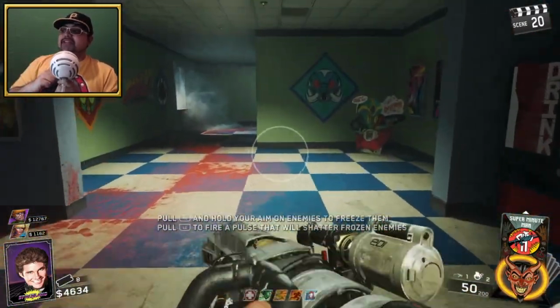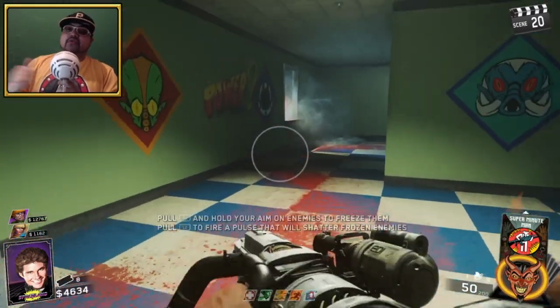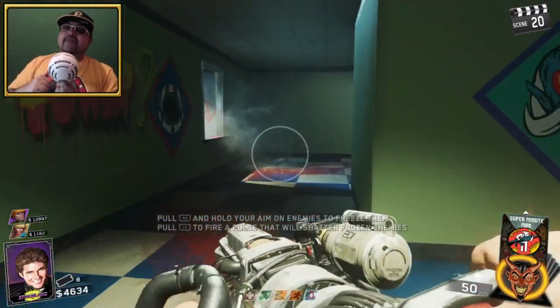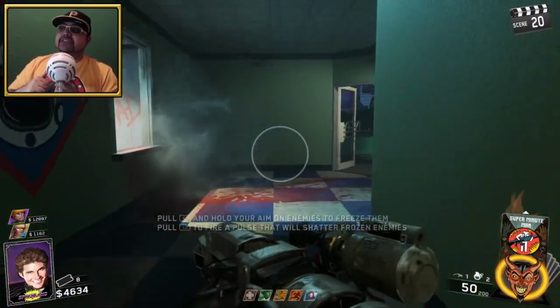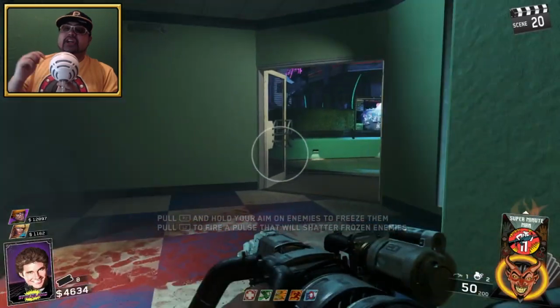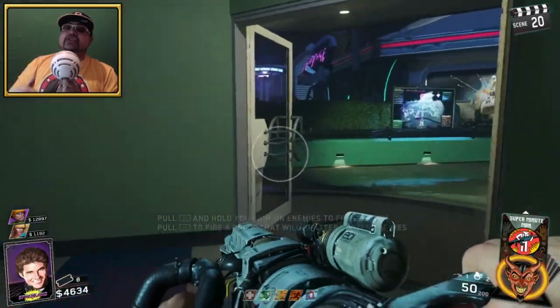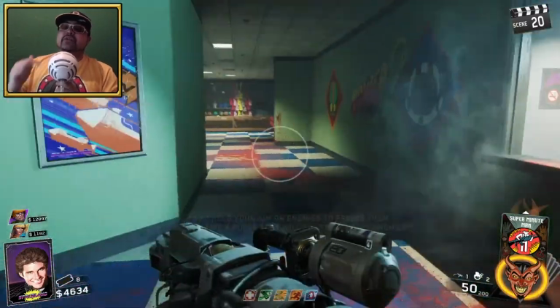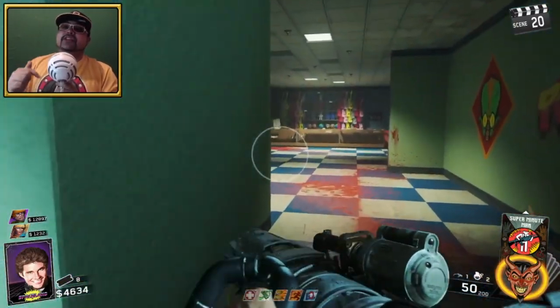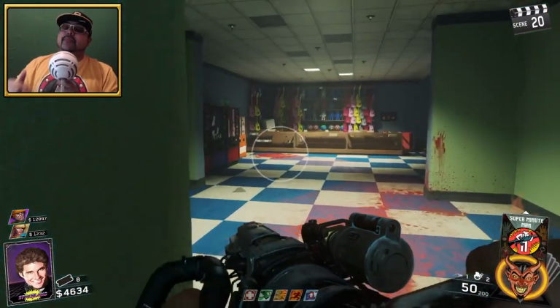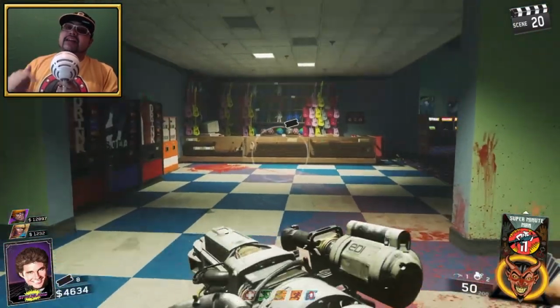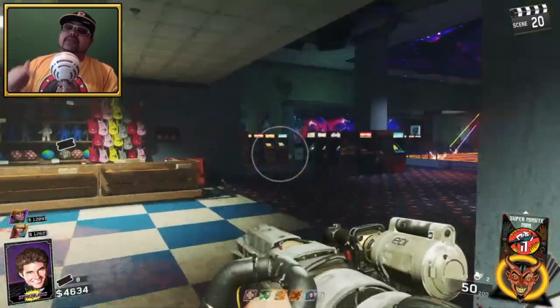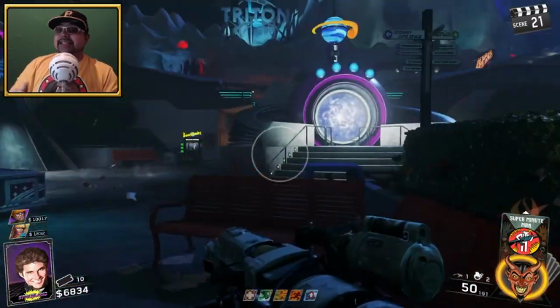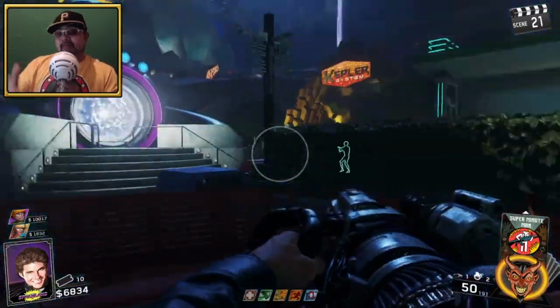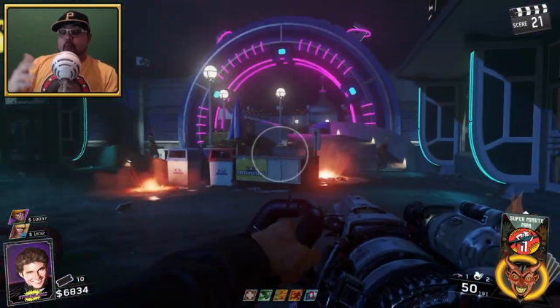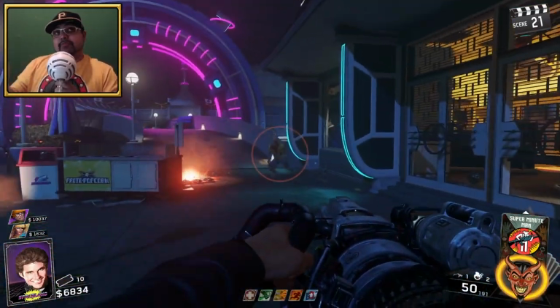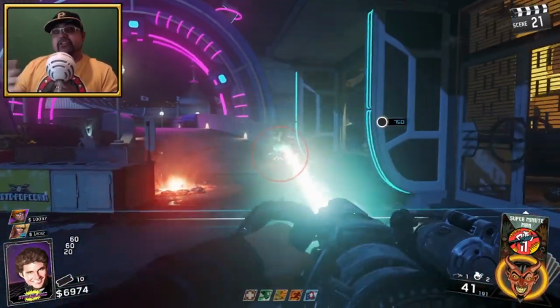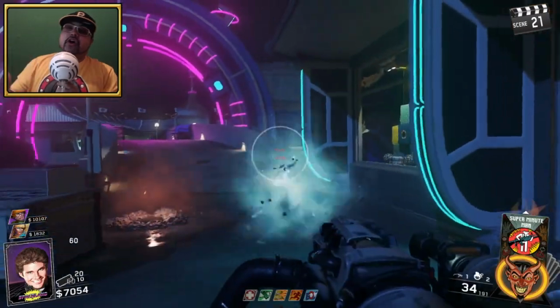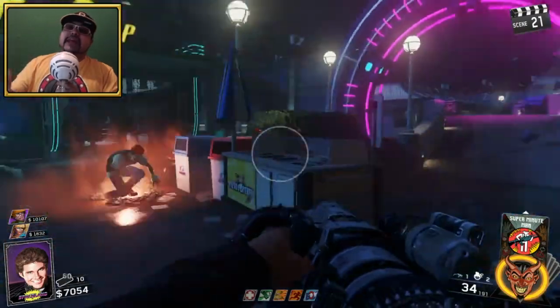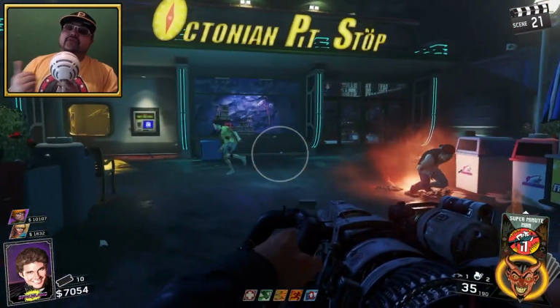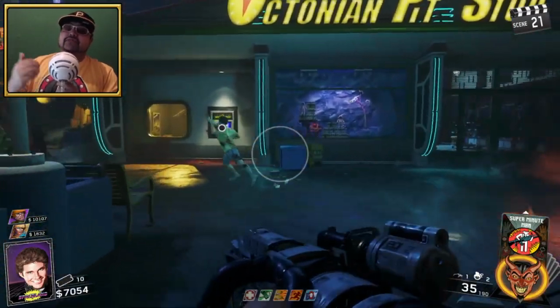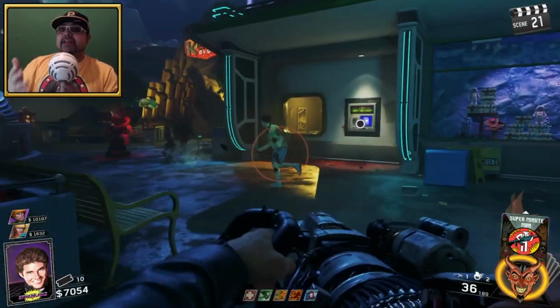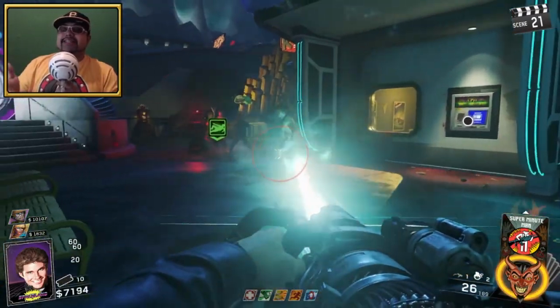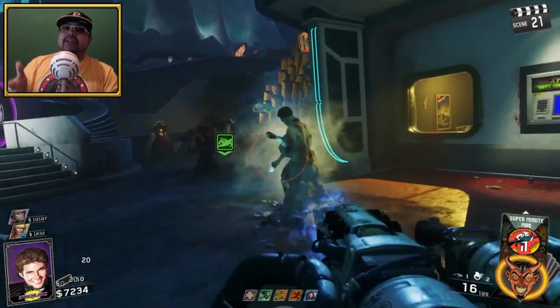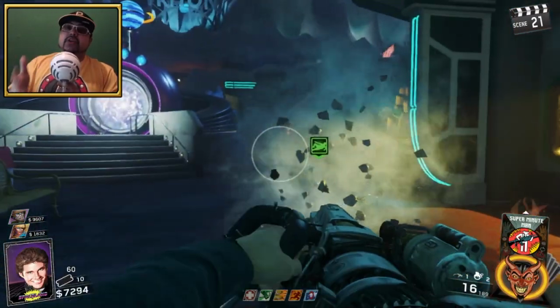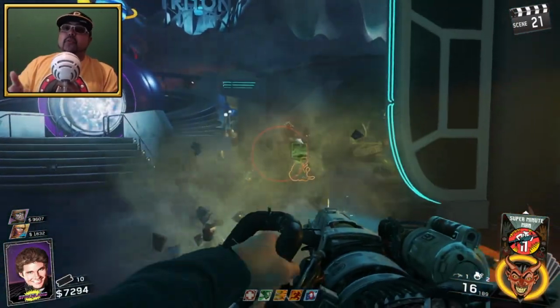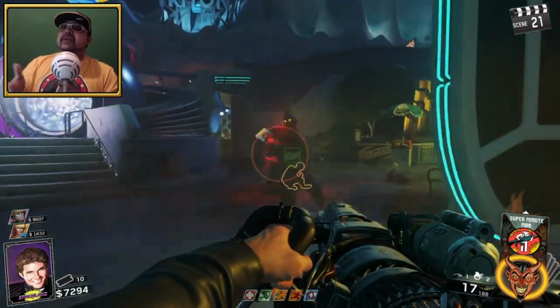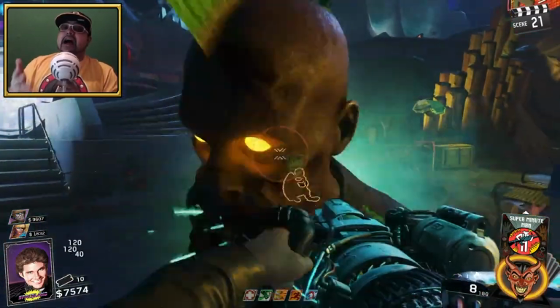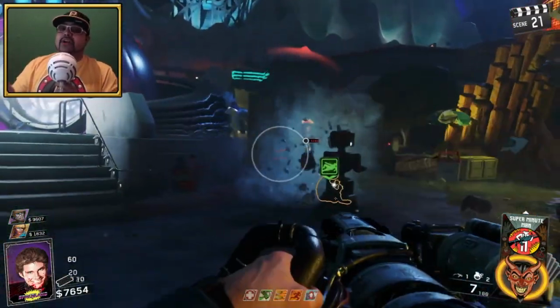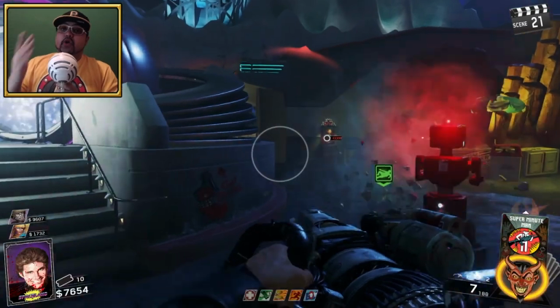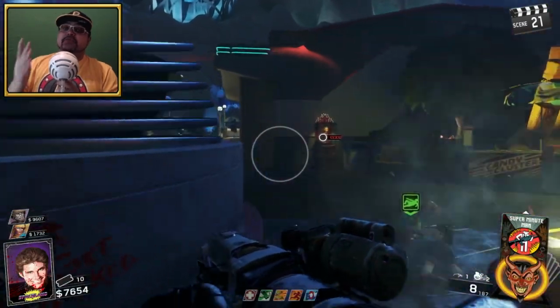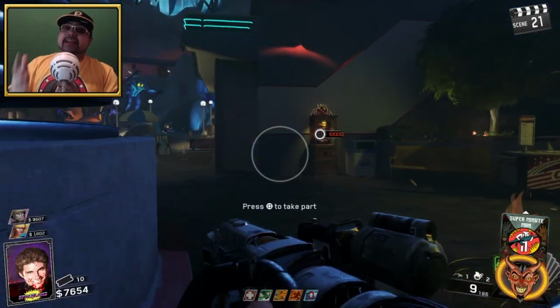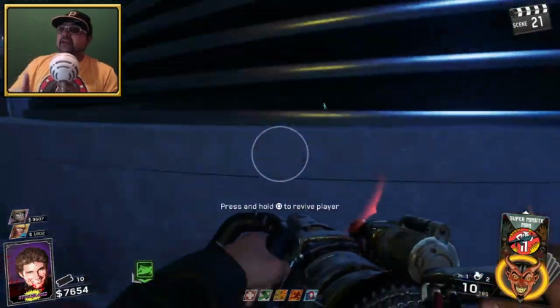You can grab the Forge Freeze for 500 tickets. Just so you guys know, if this weapon is not available at the ticket stand and one of your players already has it, you can actually hit the Wonder Wheel and get it out of there, which is pretty cool.